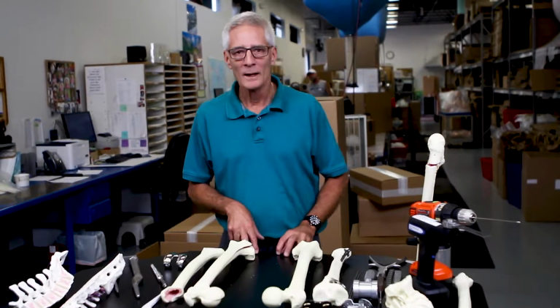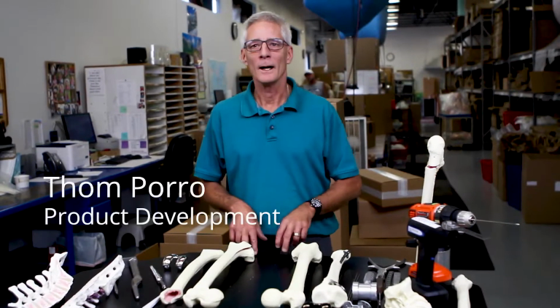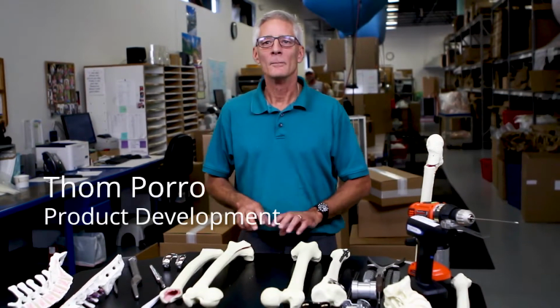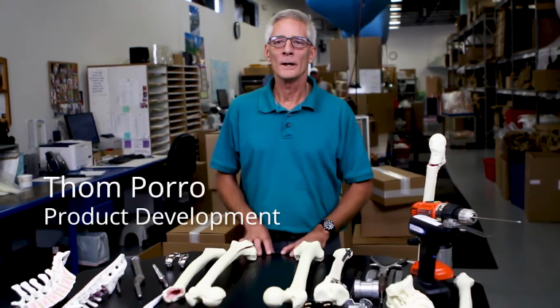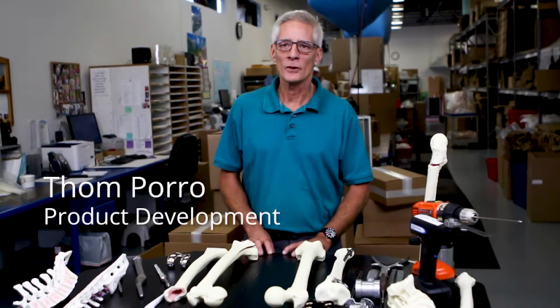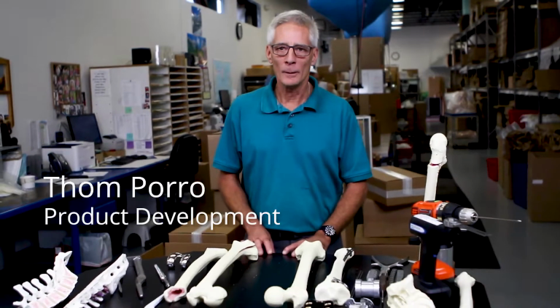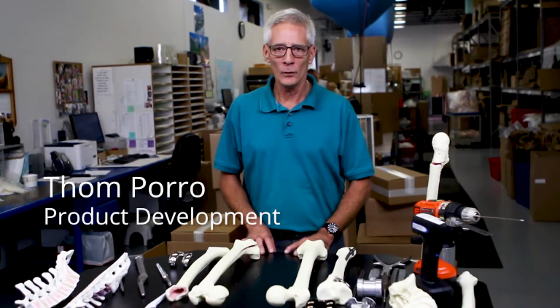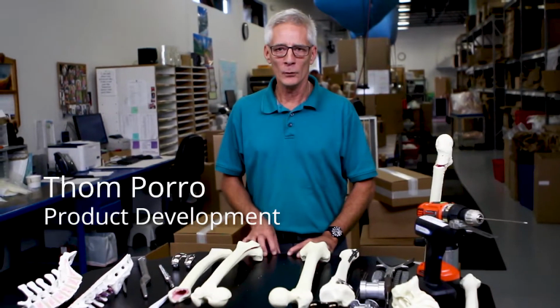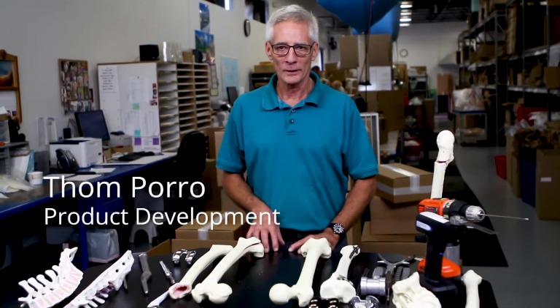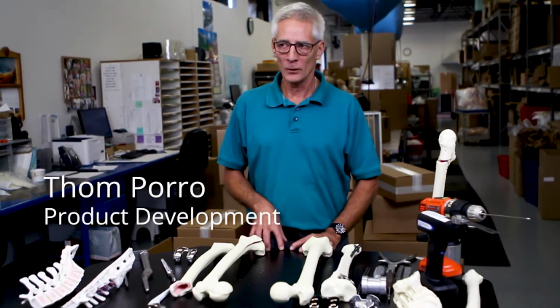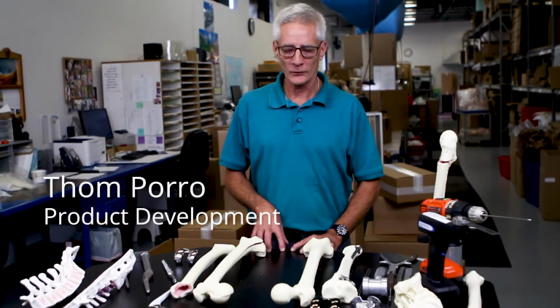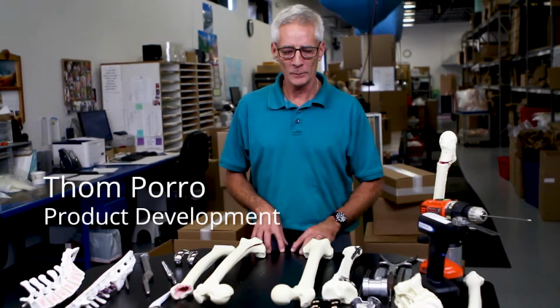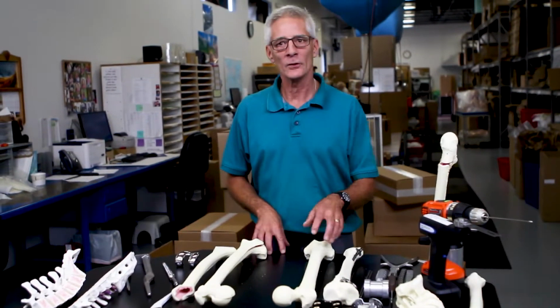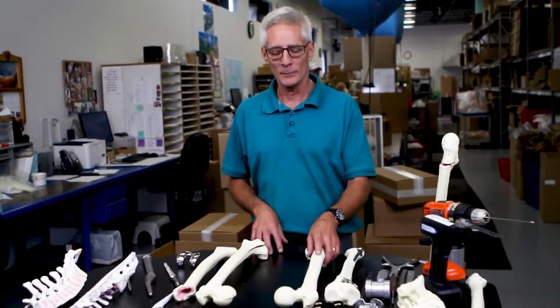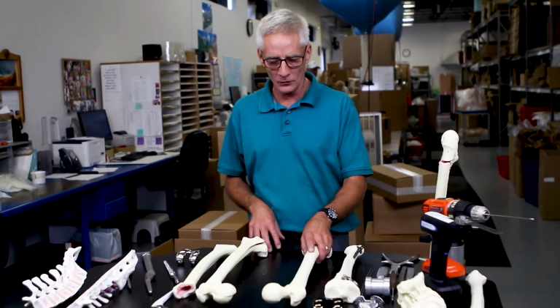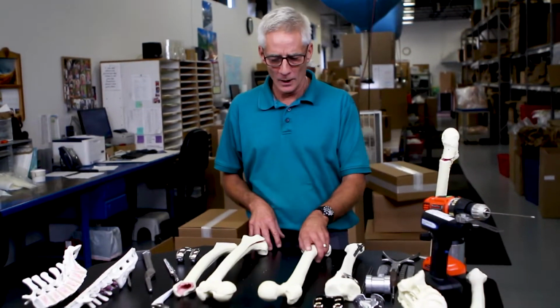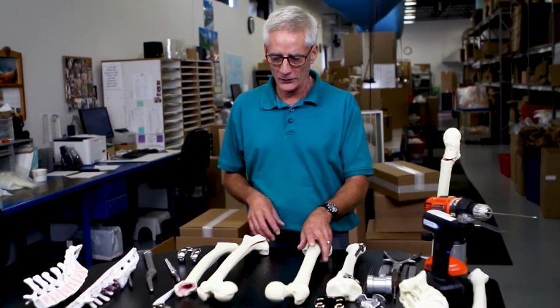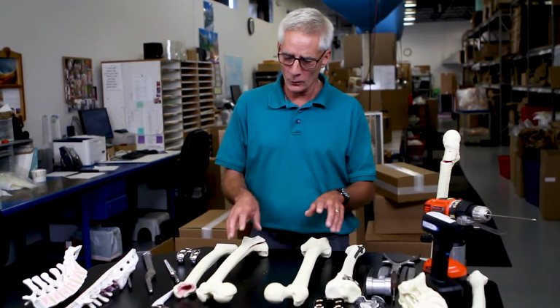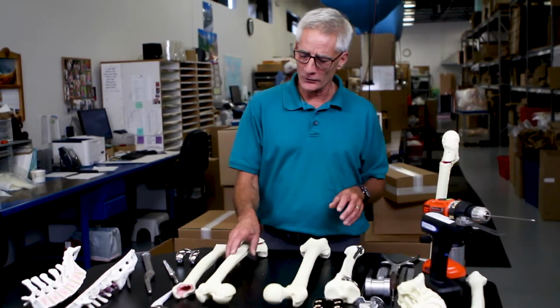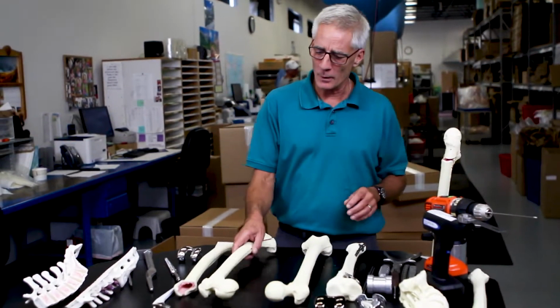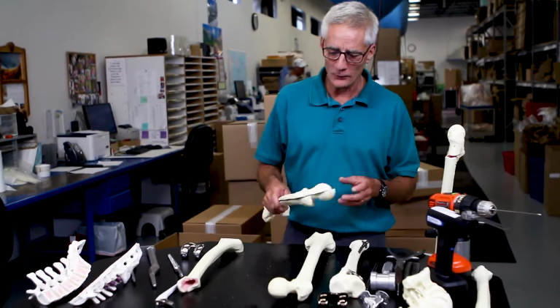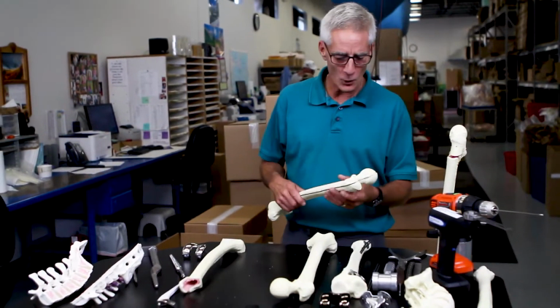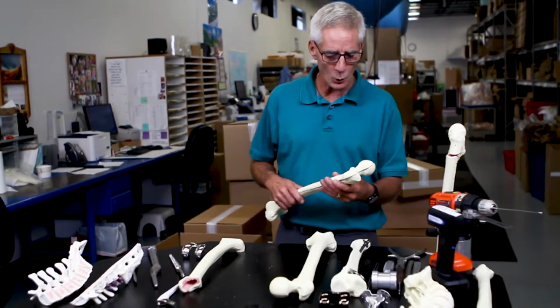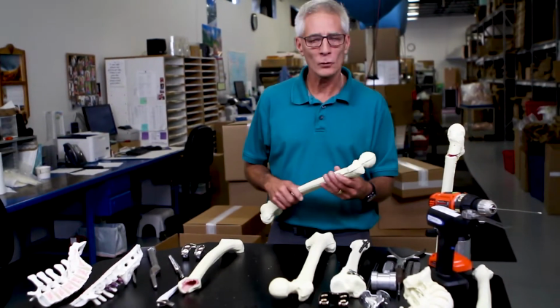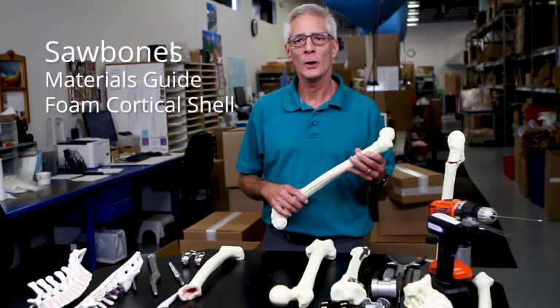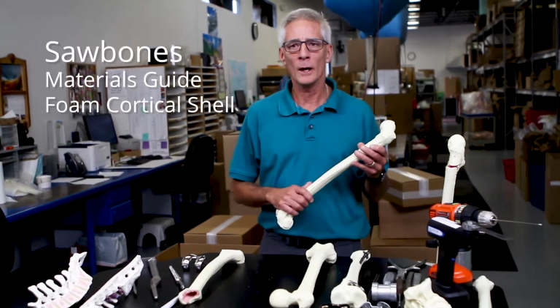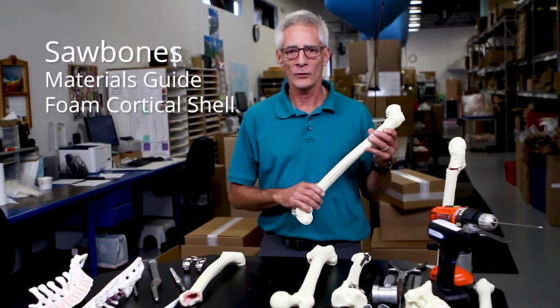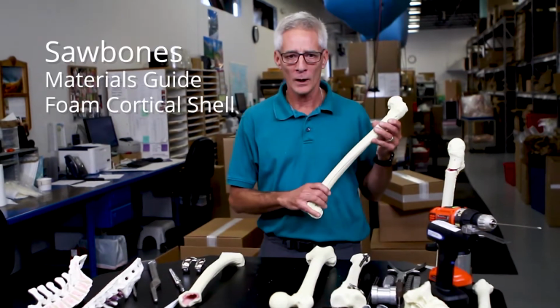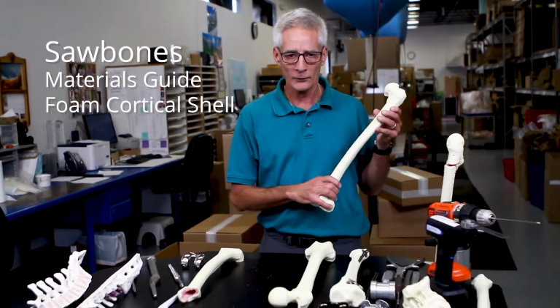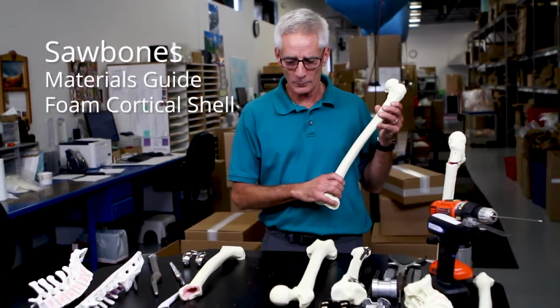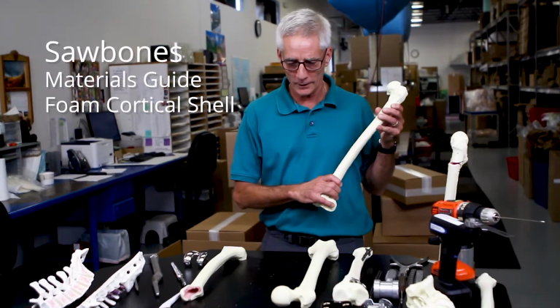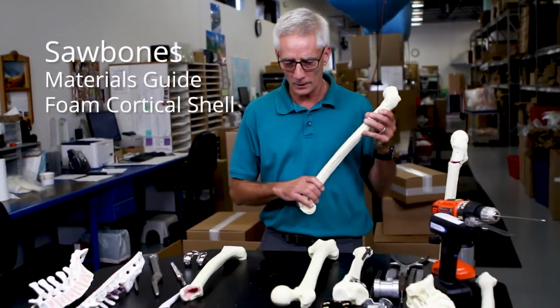Hi, my name is Tom. I'm with the new product development team here at Sawbones. And today we're going to talk about the foam cortical shell models that we offer in our product line.